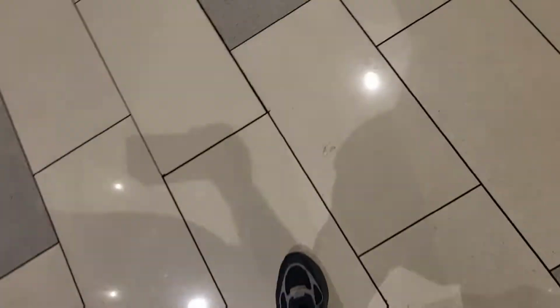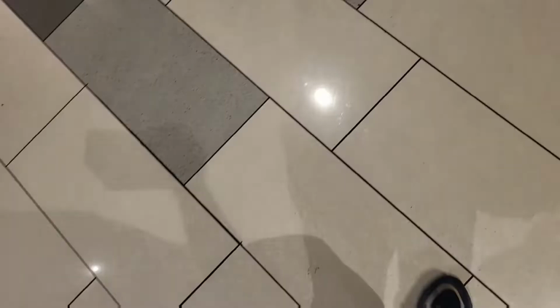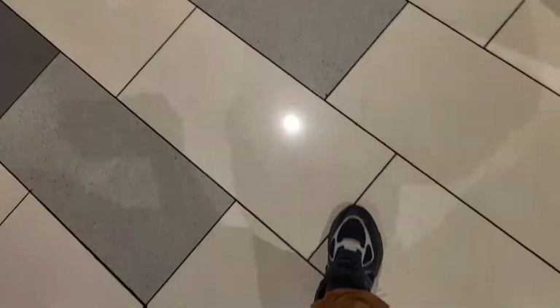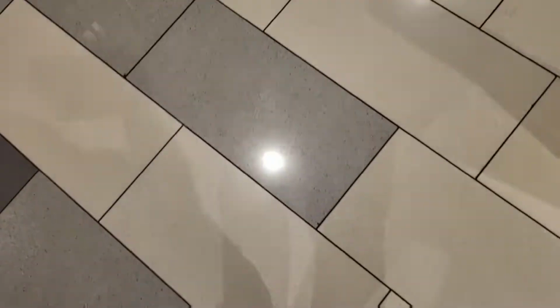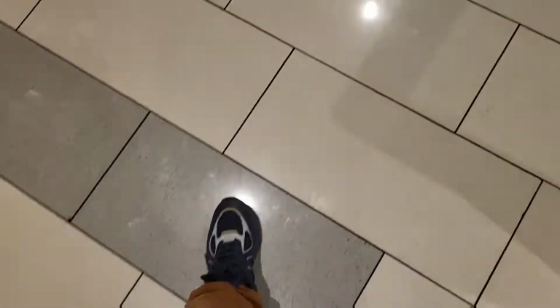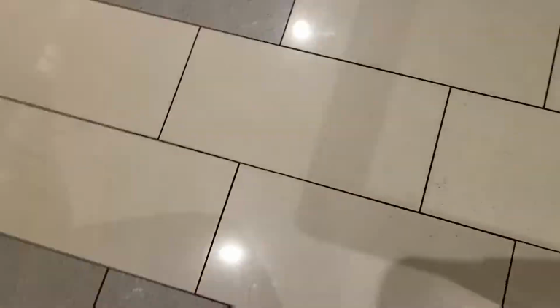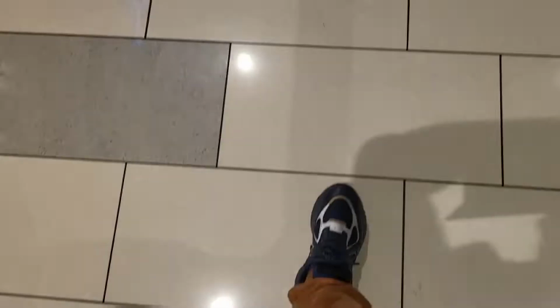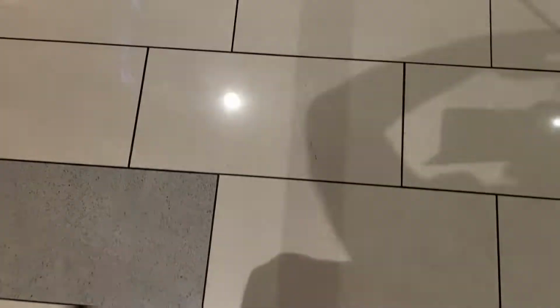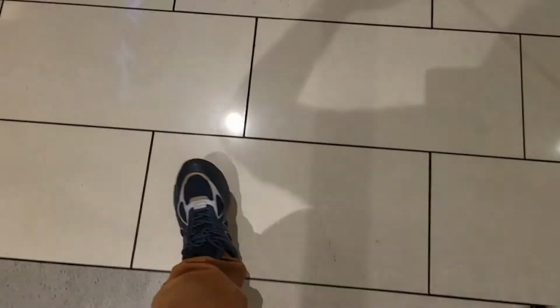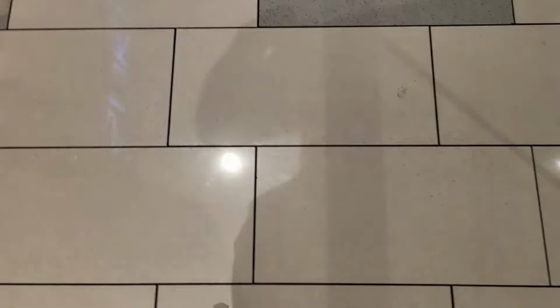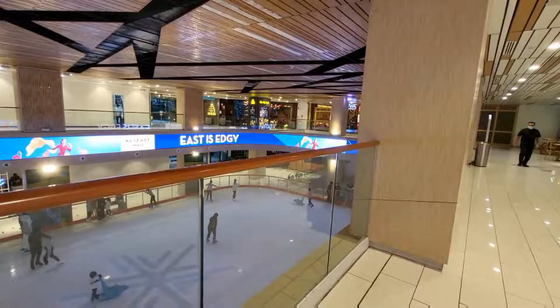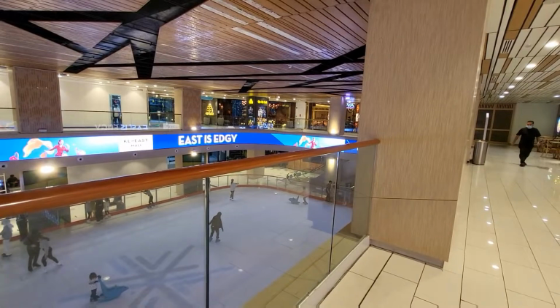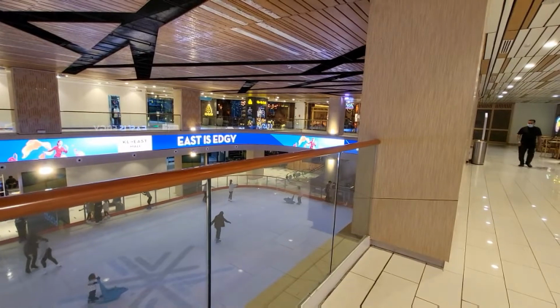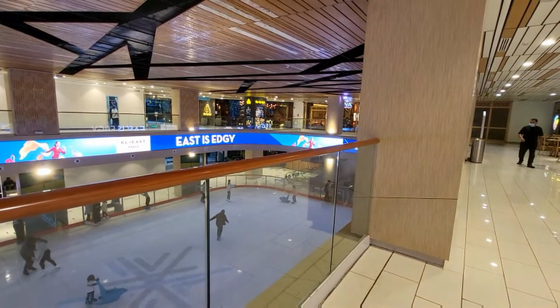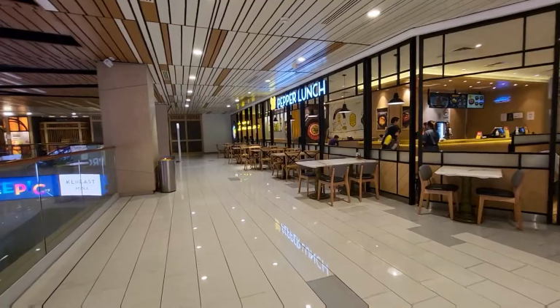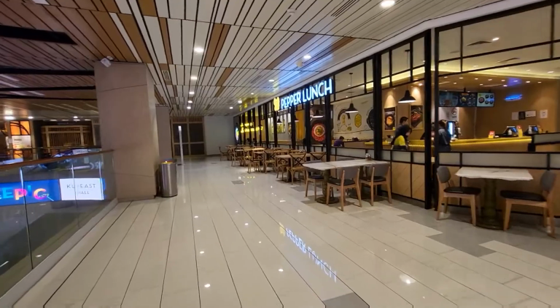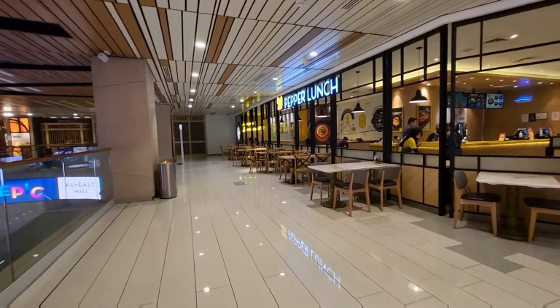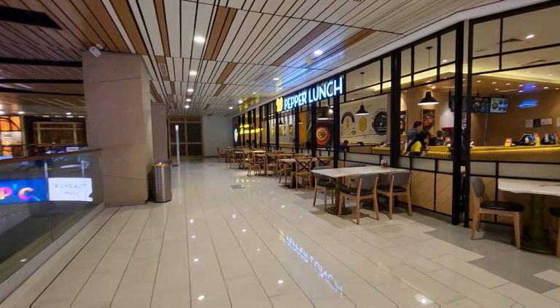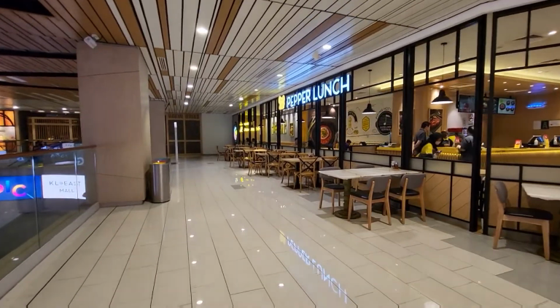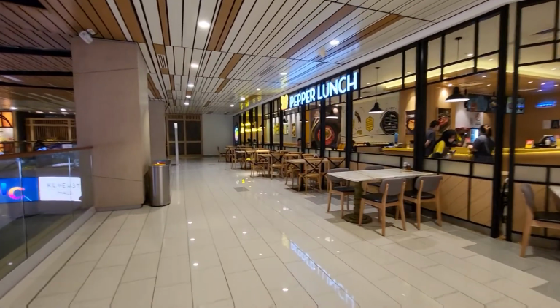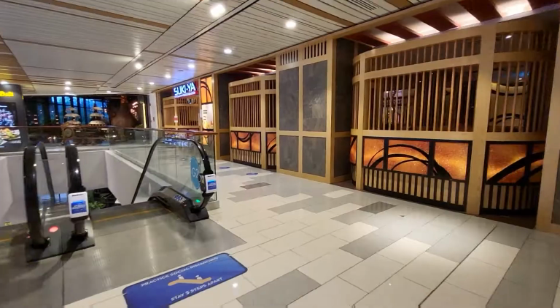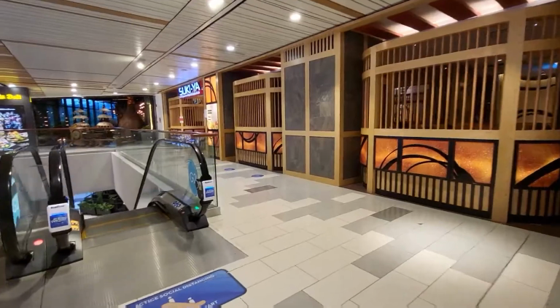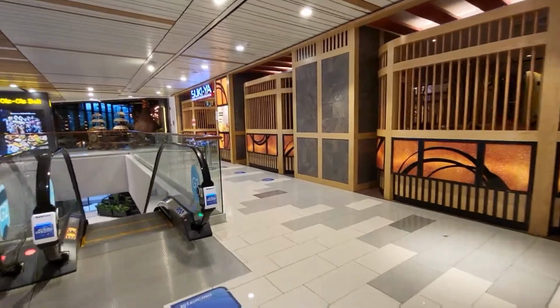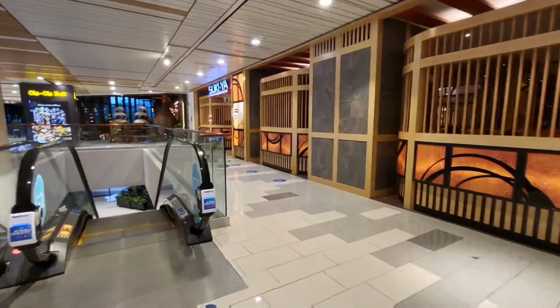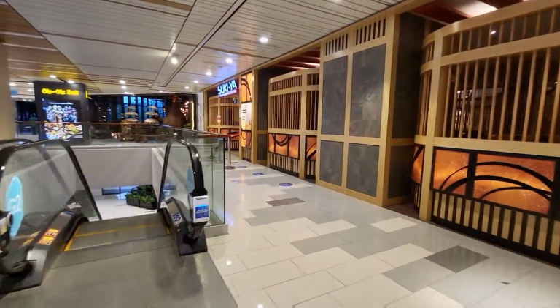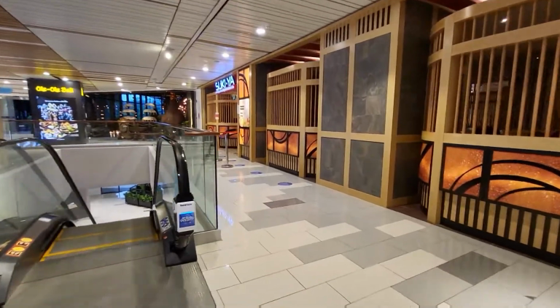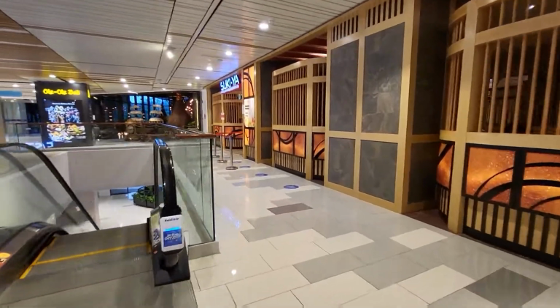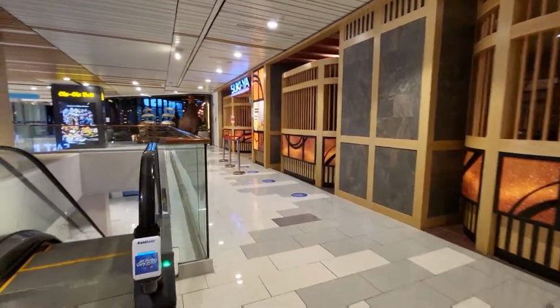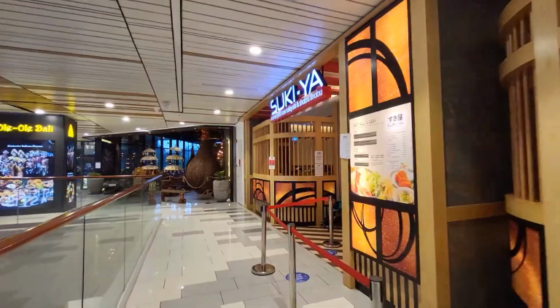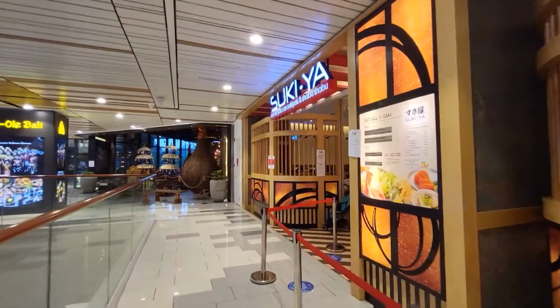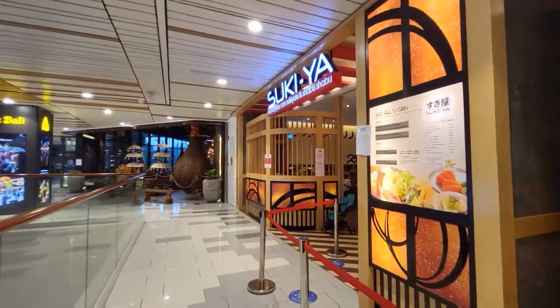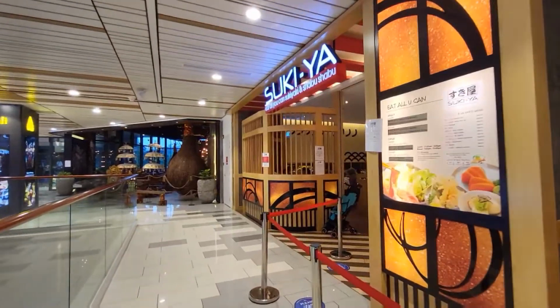First, you'll need to locate the ice rink at the mall, because the exit to the pedestrian bridge to cross the highway will be nearby.